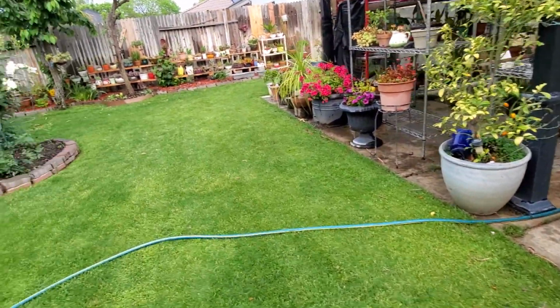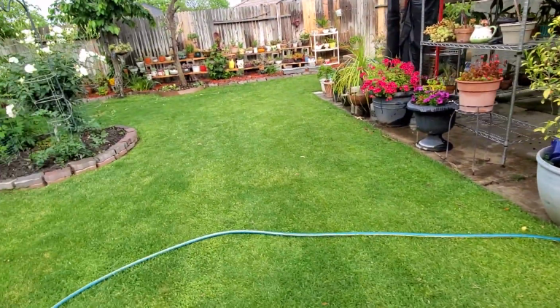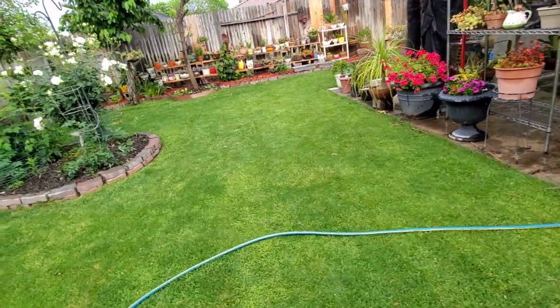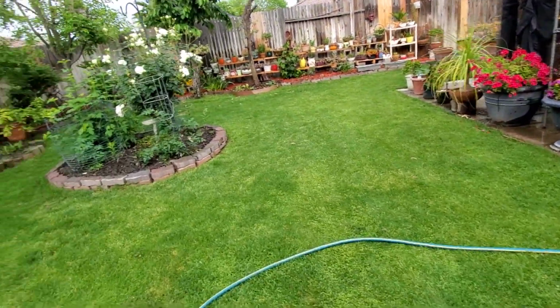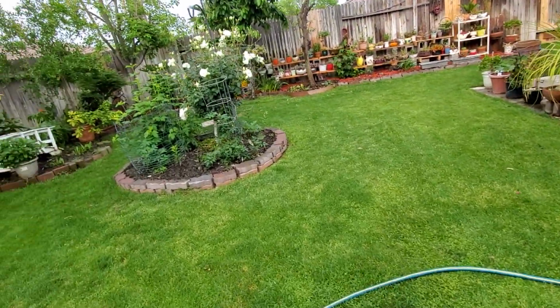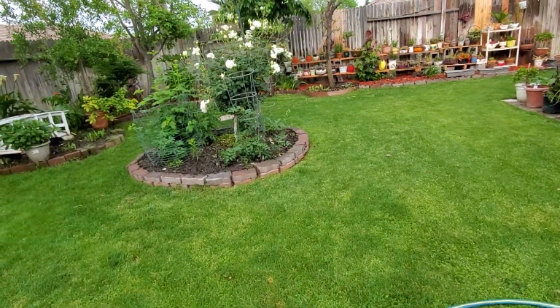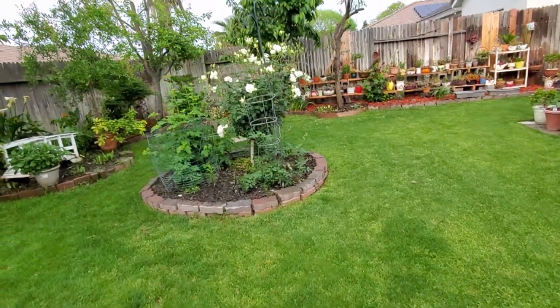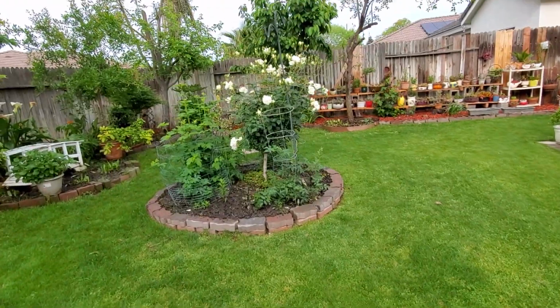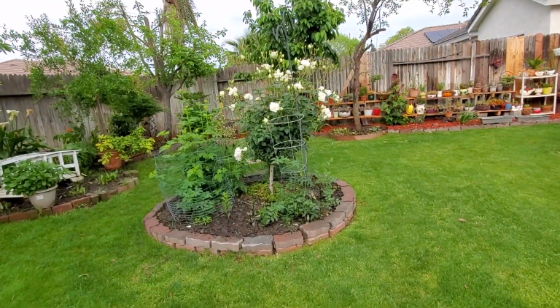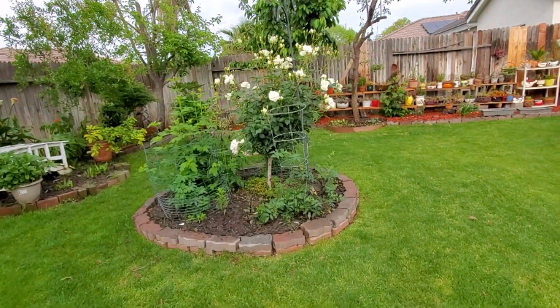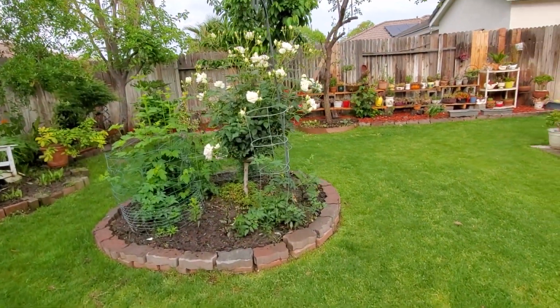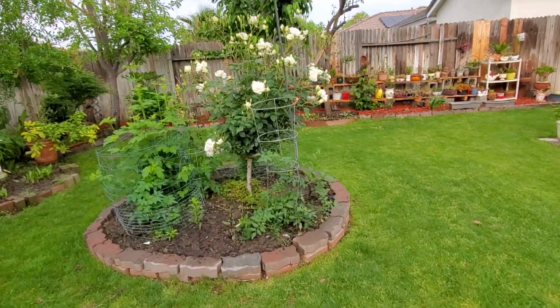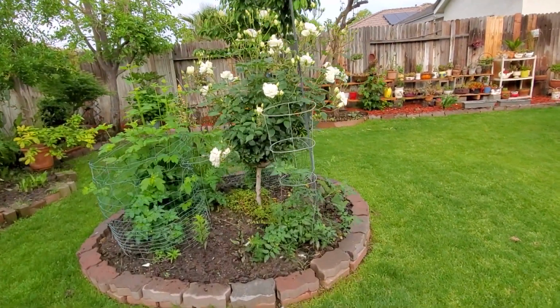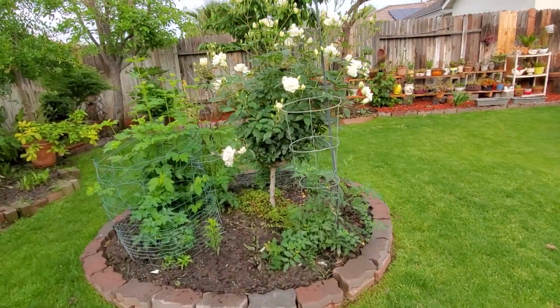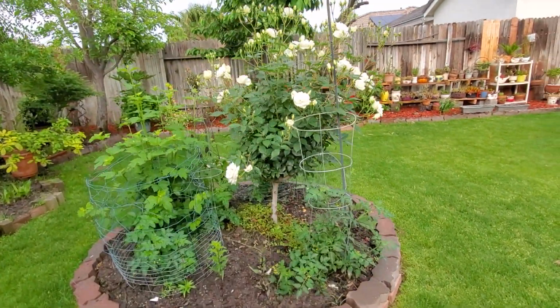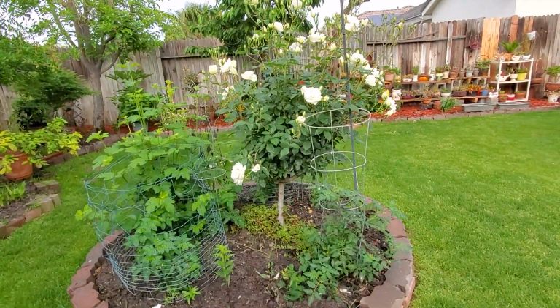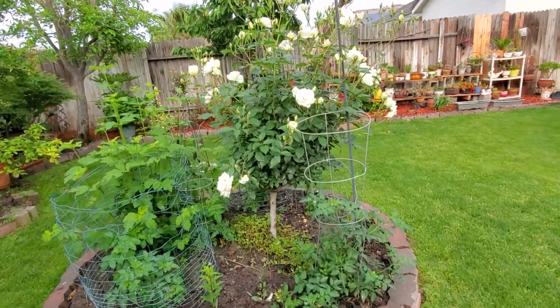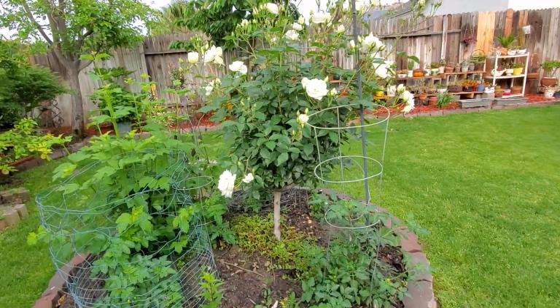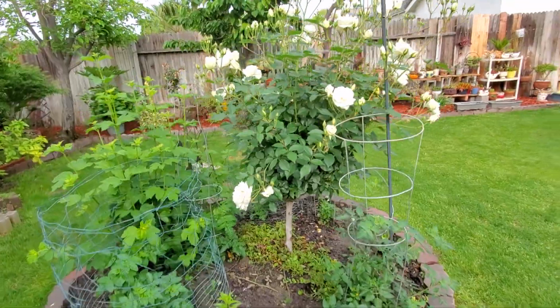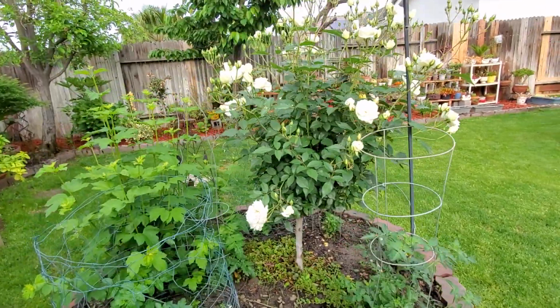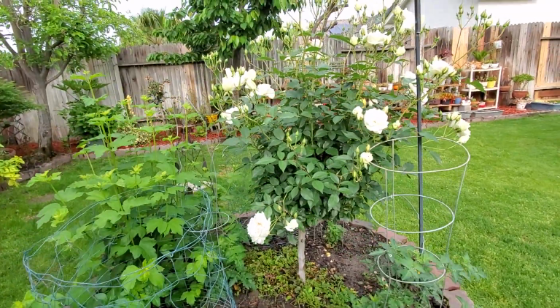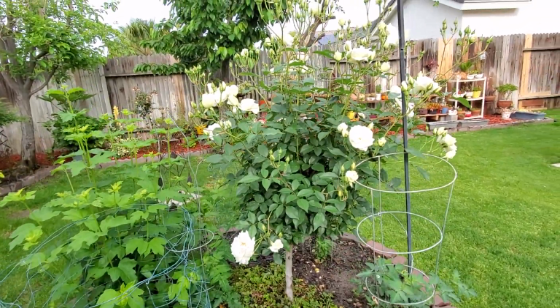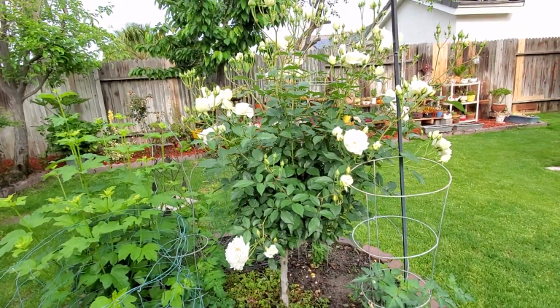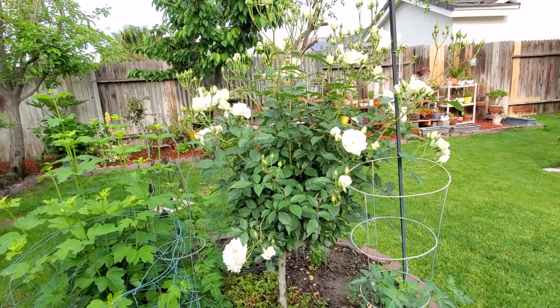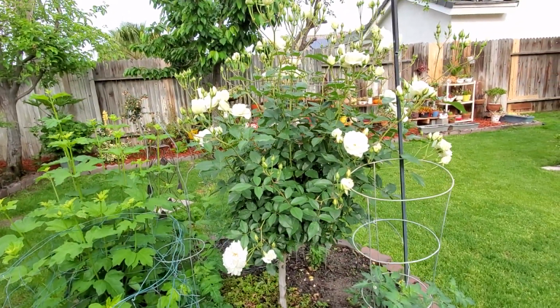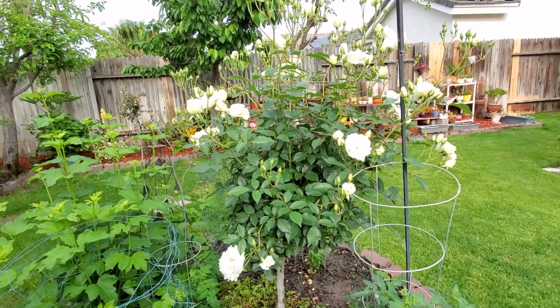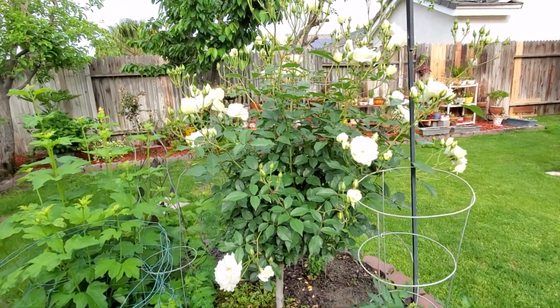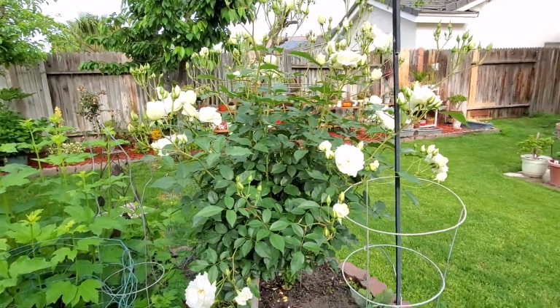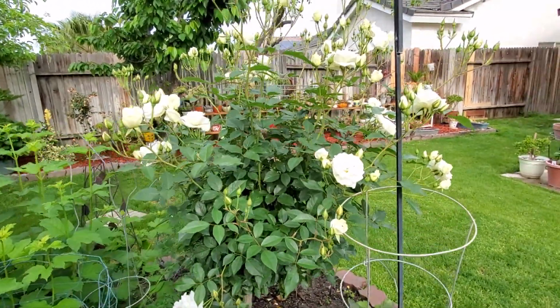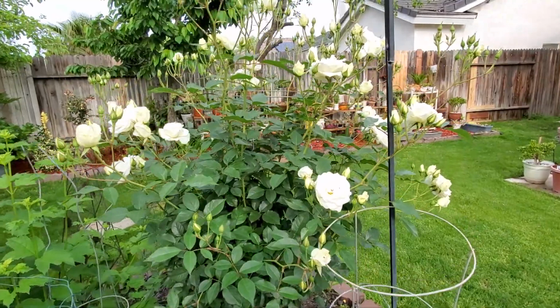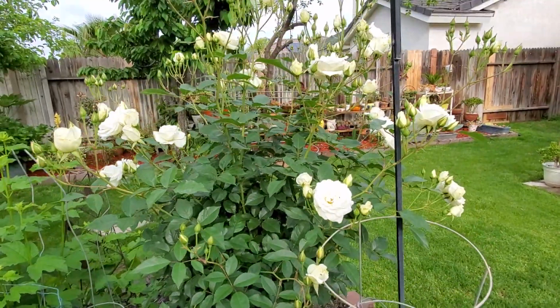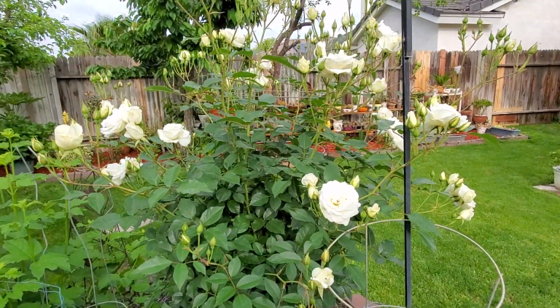I would like to bring you to my garden beds — the vegetable one. So this is a white yellow rose, and right now it's really full of bloom.